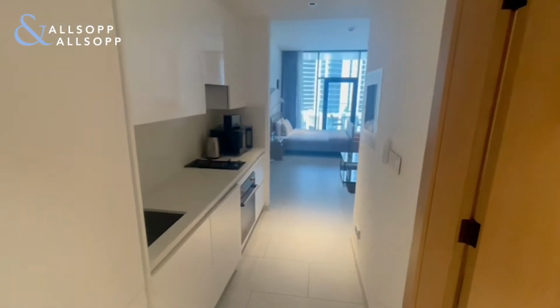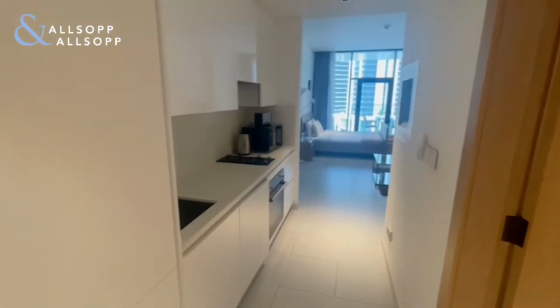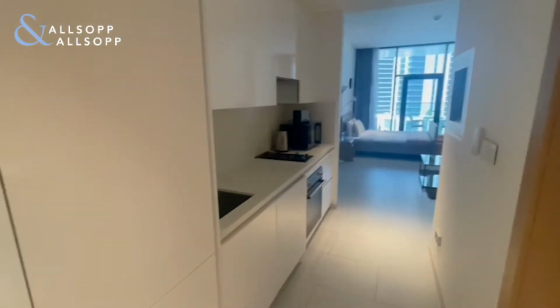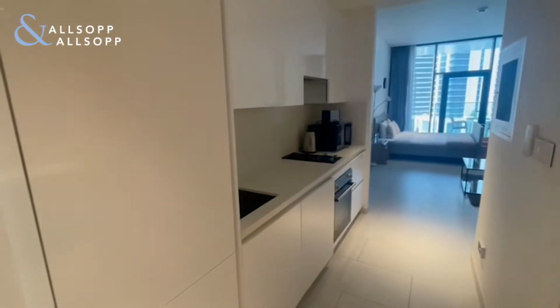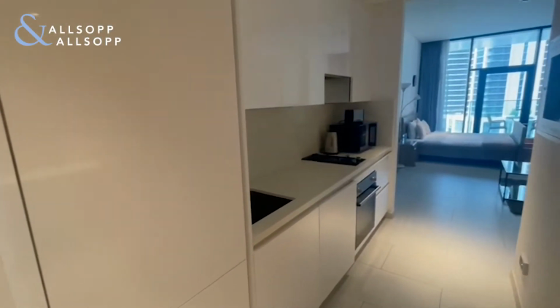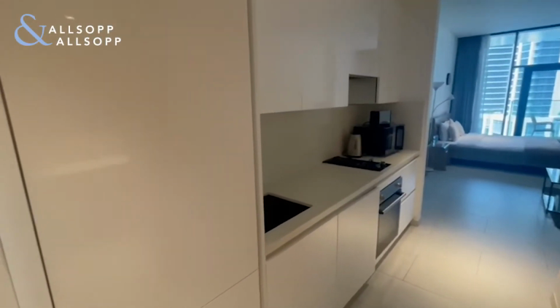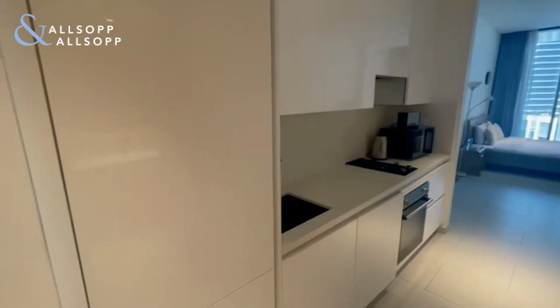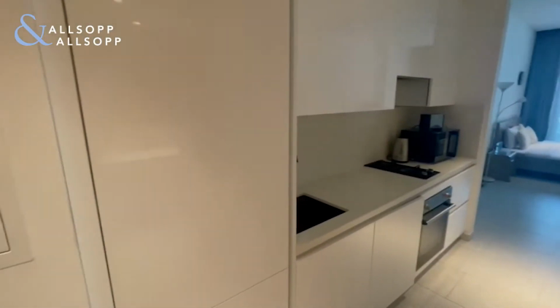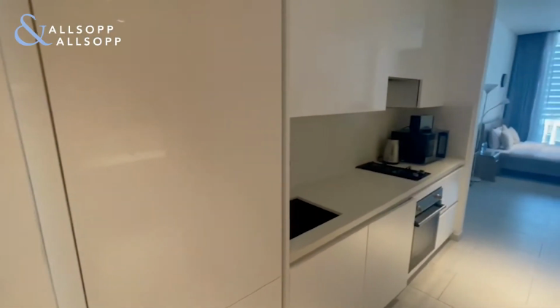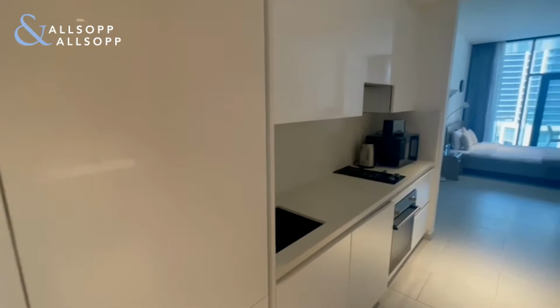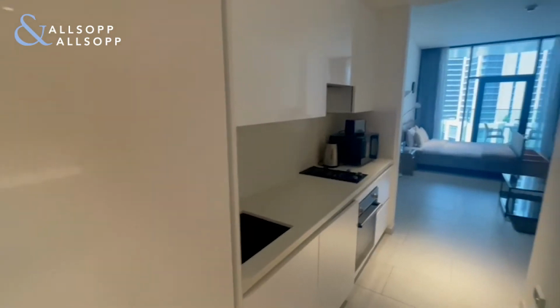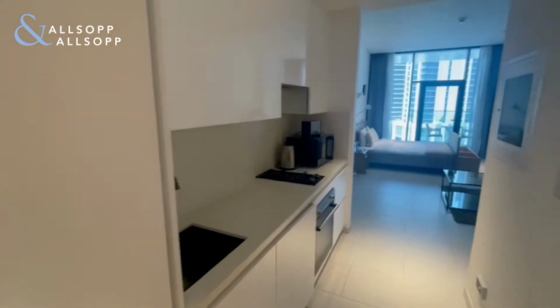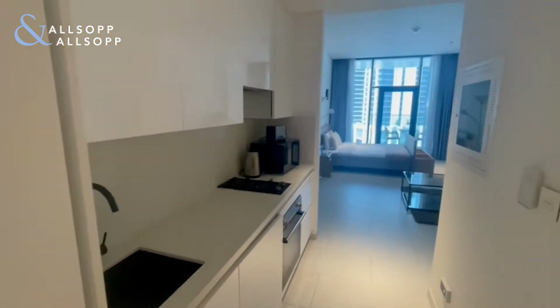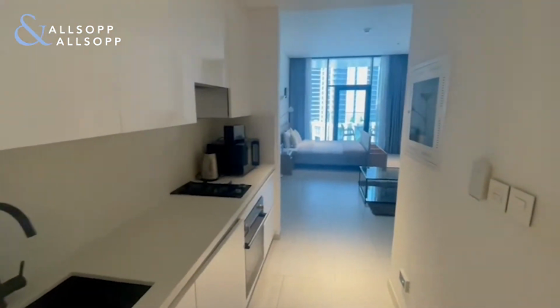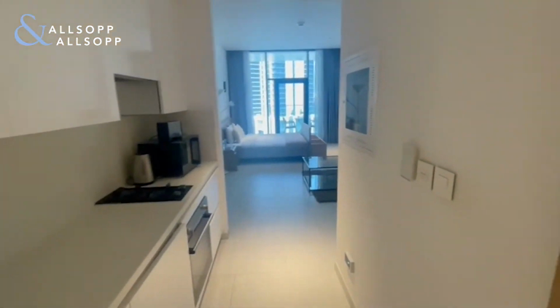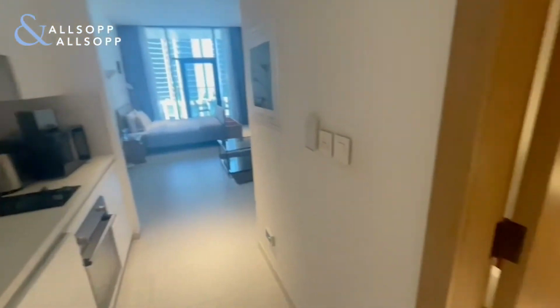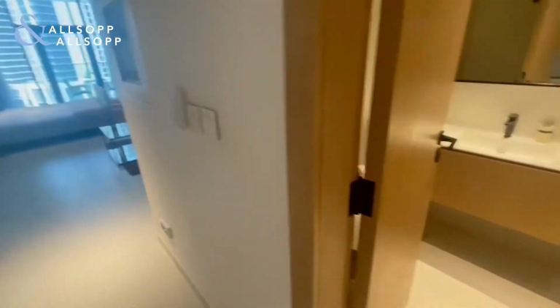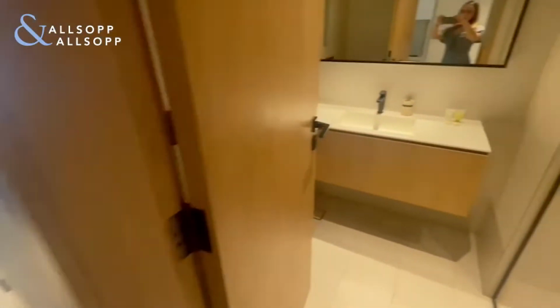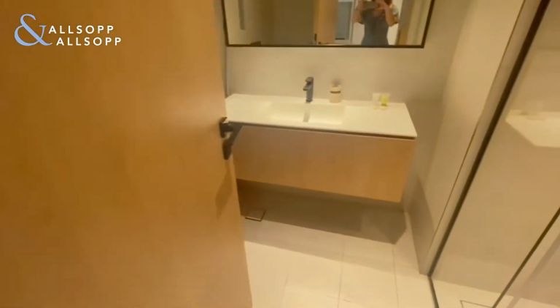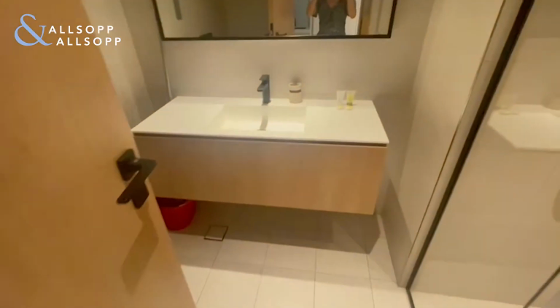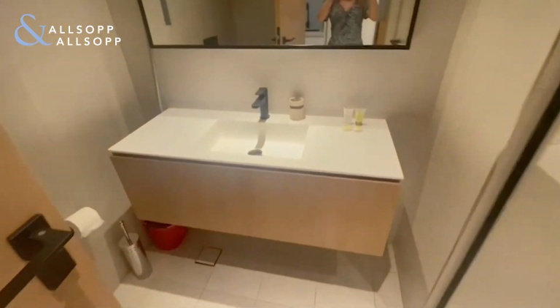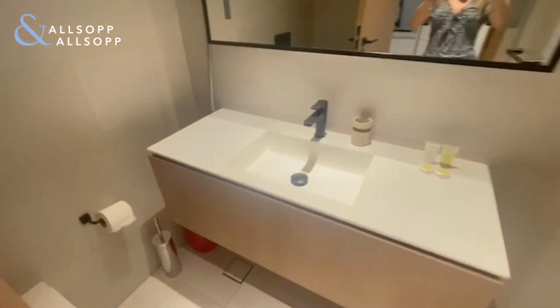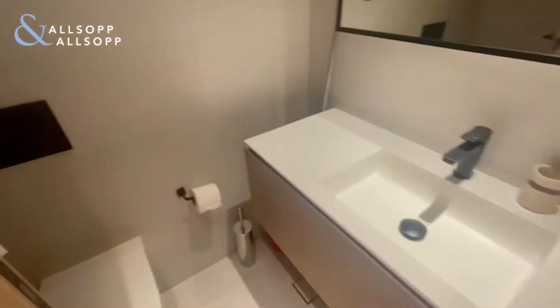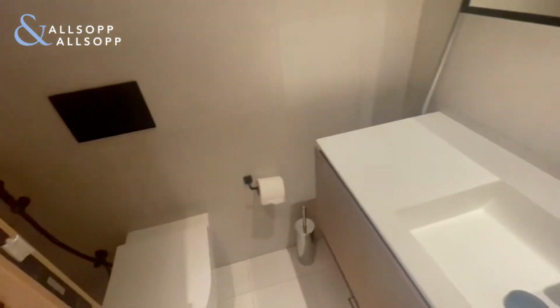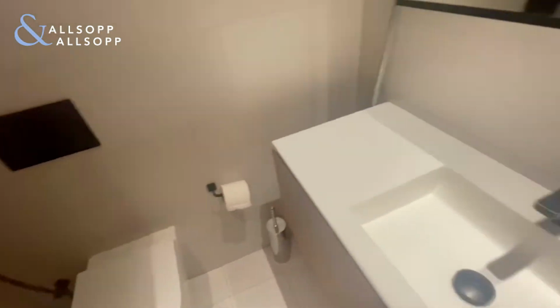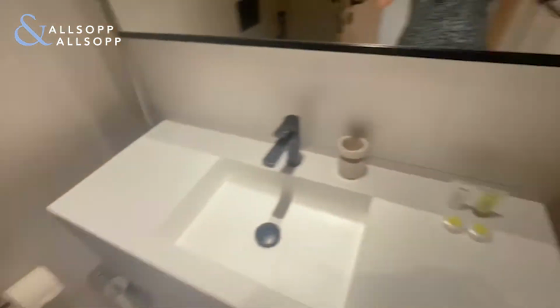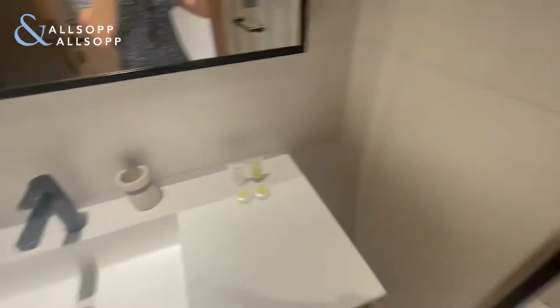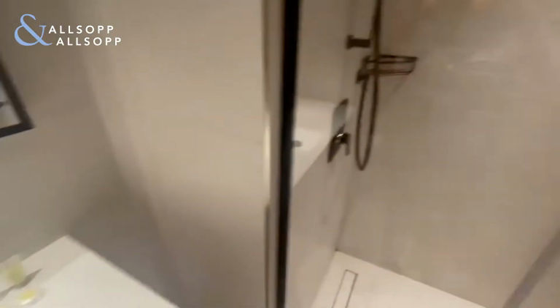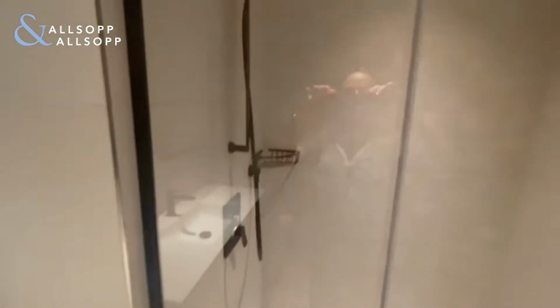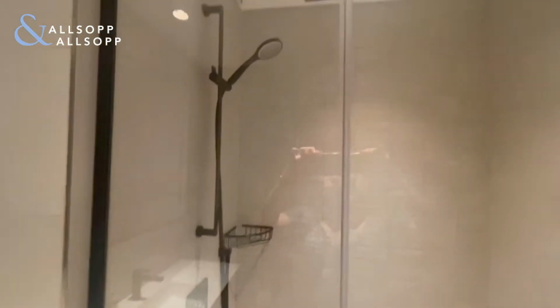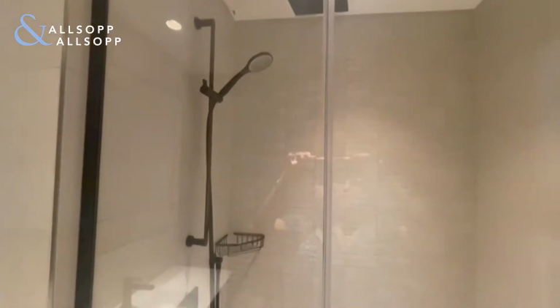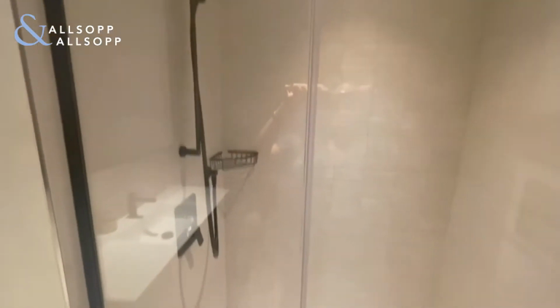To the left hand side of the entrance you have the fully equipped kitchen with all appliances. On the right hand side, the bathroom, as you can see, with a walk-in shower.